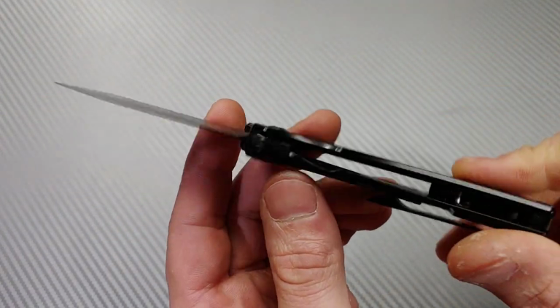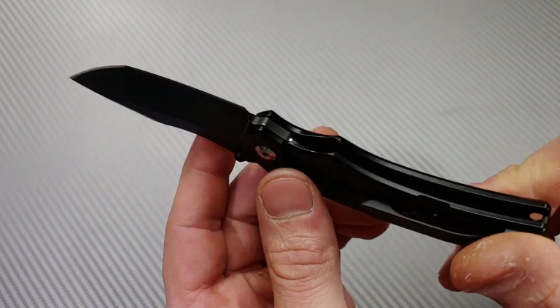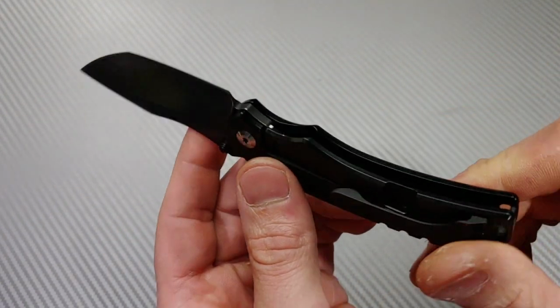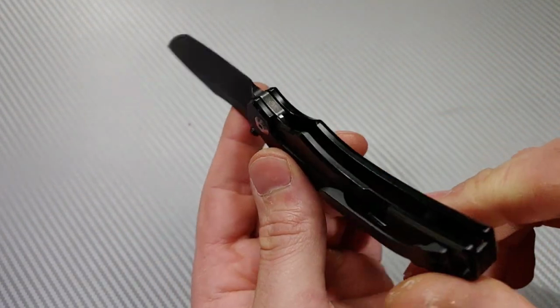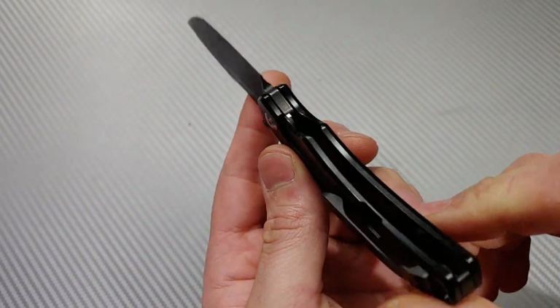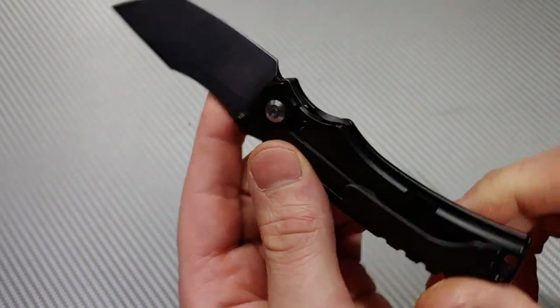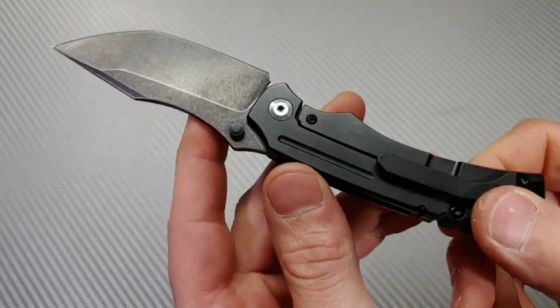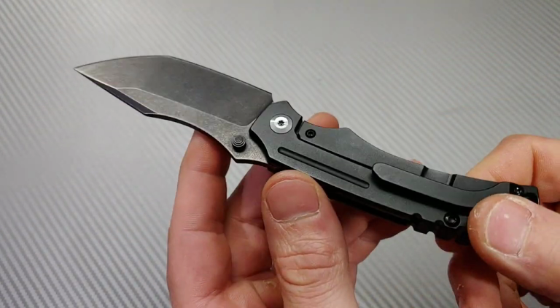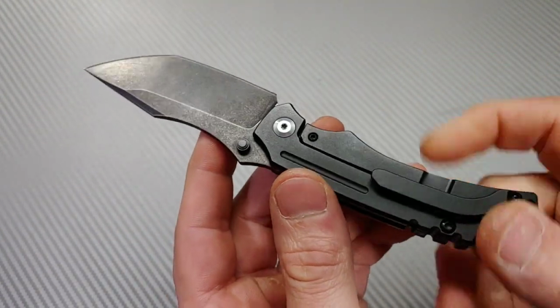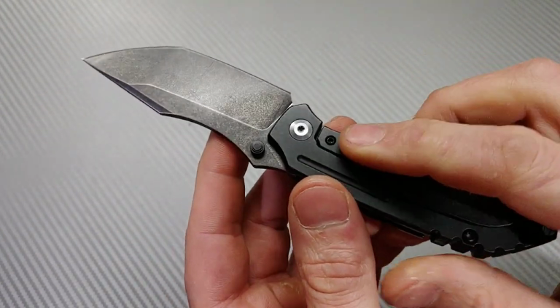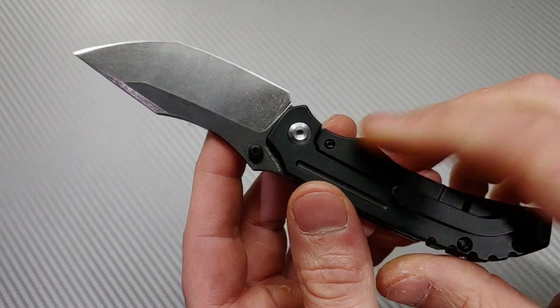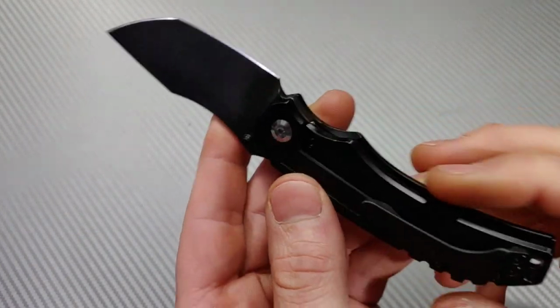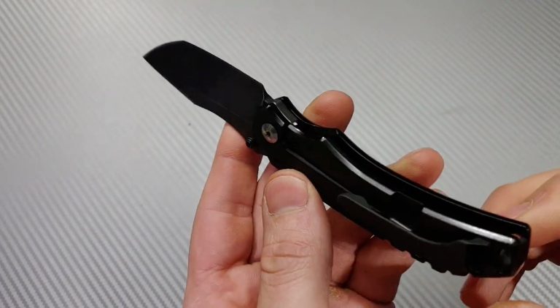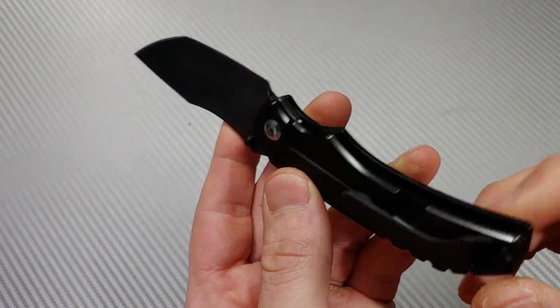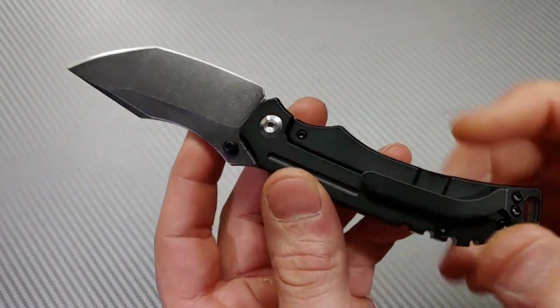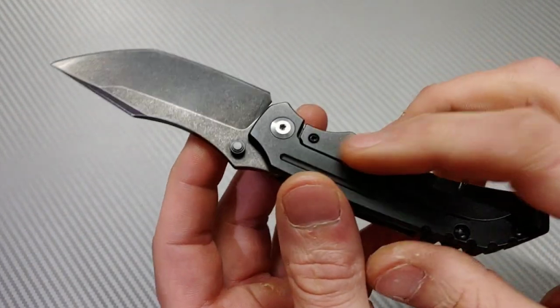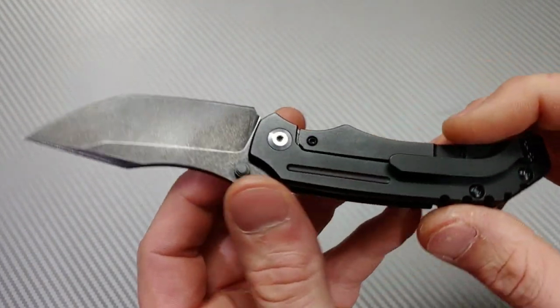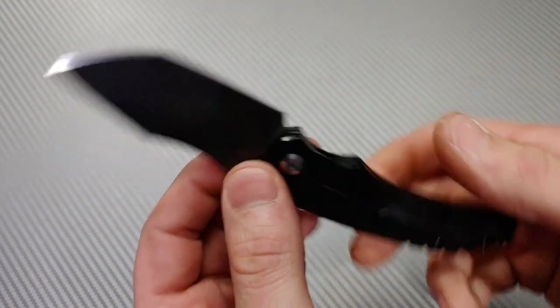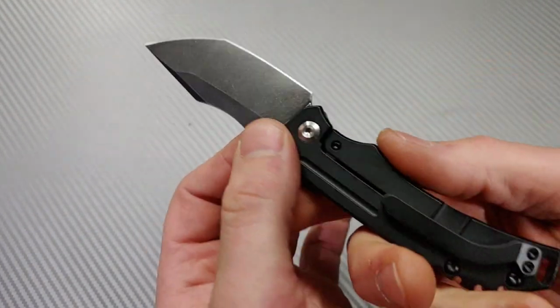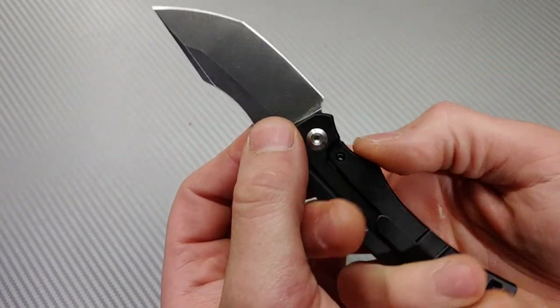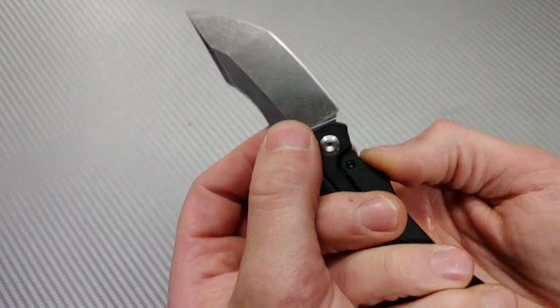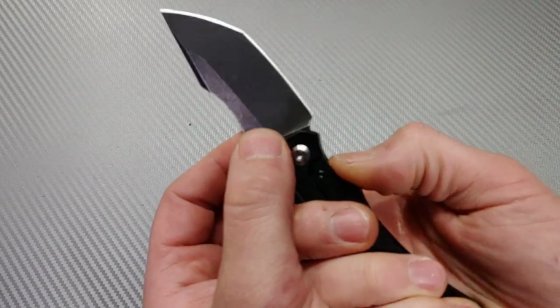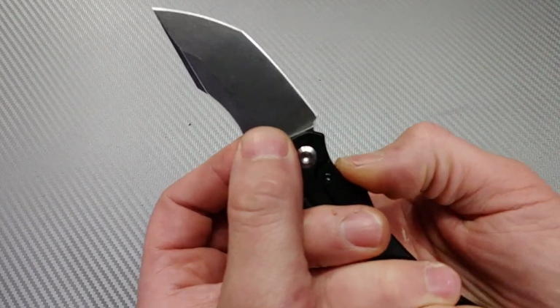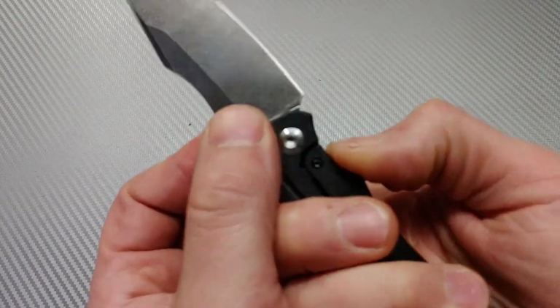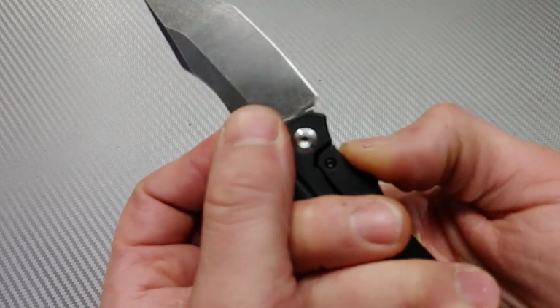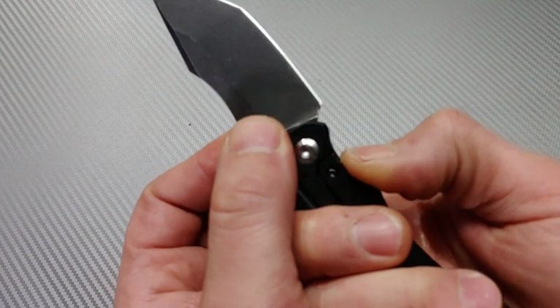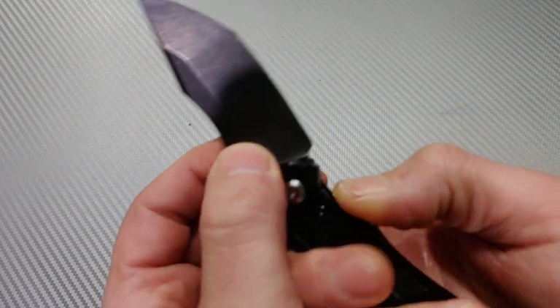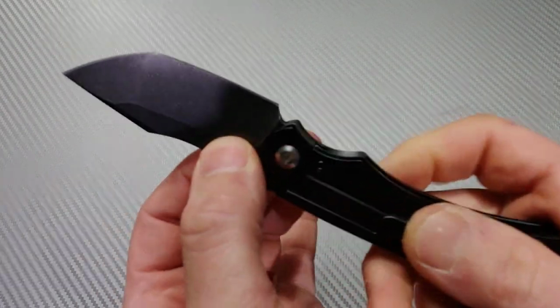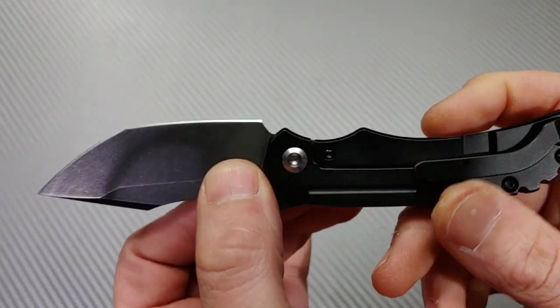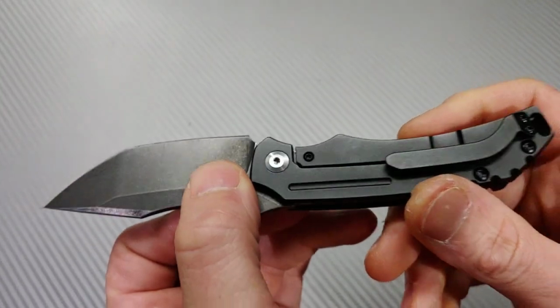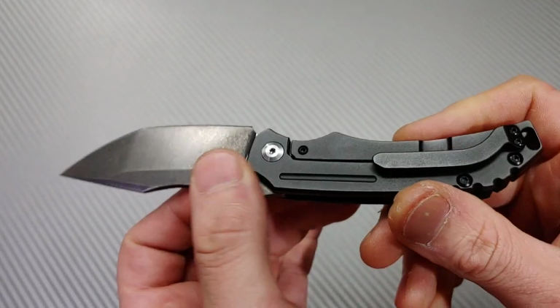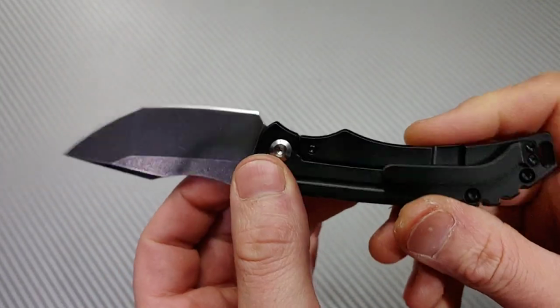It does have all the bells and whistles: lock bar insert, over-travel stop, so you can't unspring the lock bar when you're unlocking it.